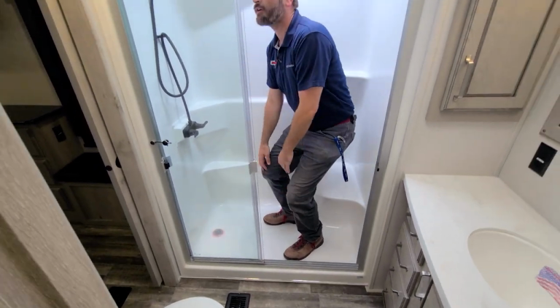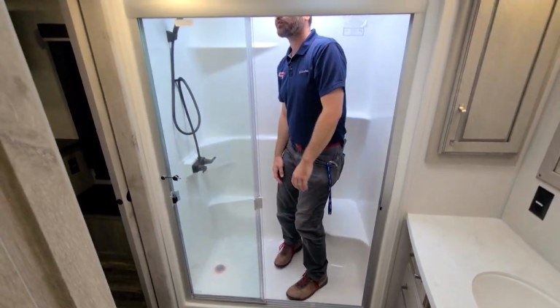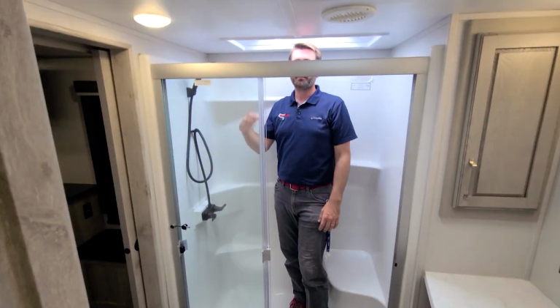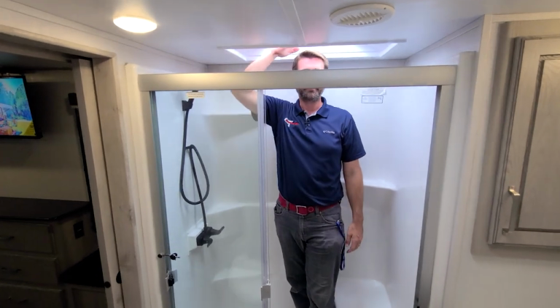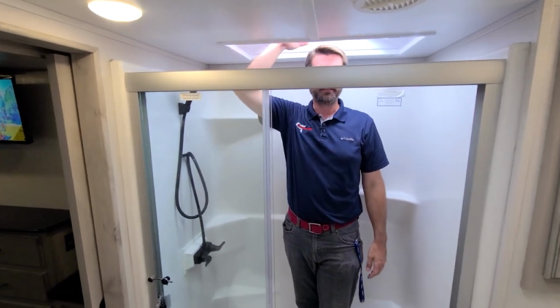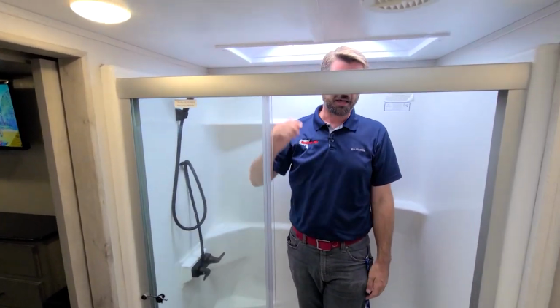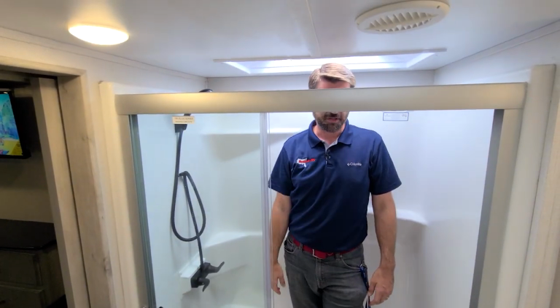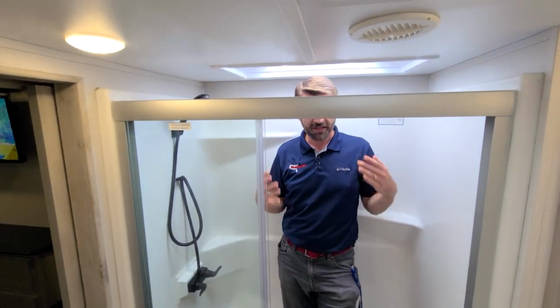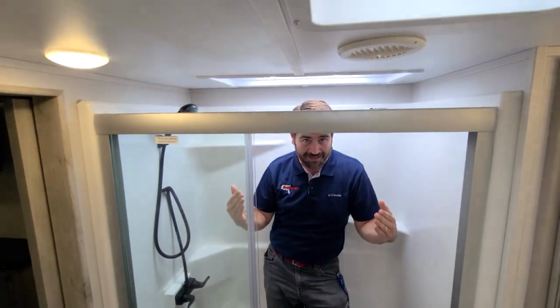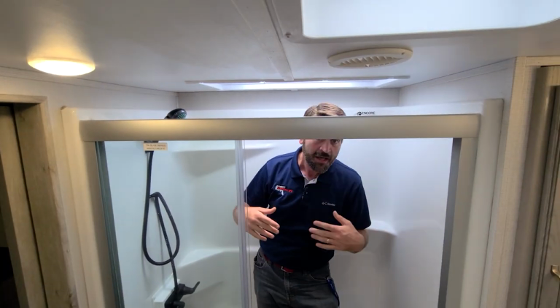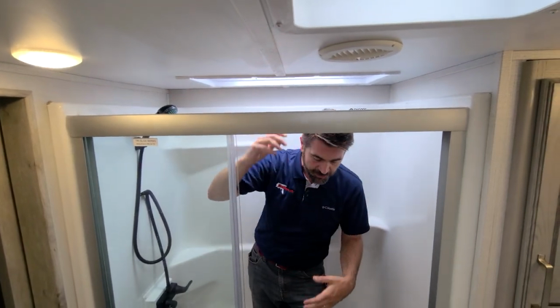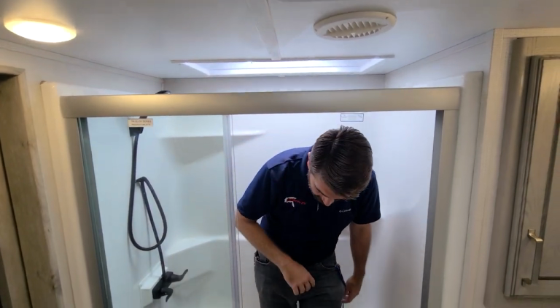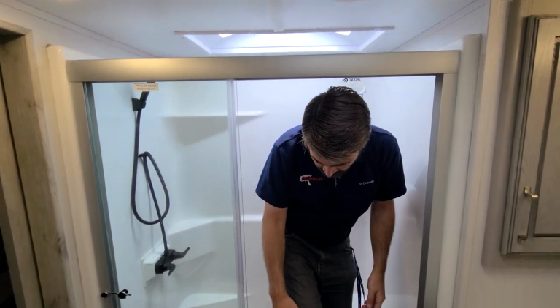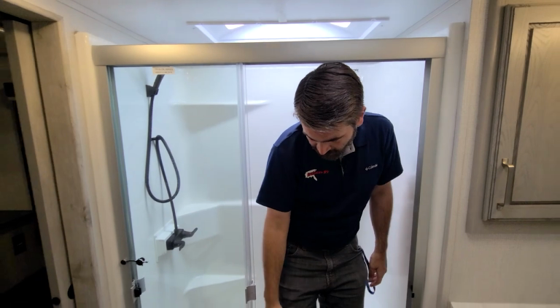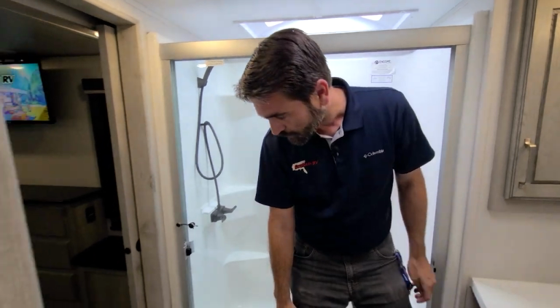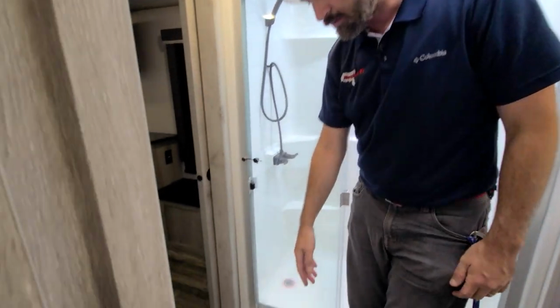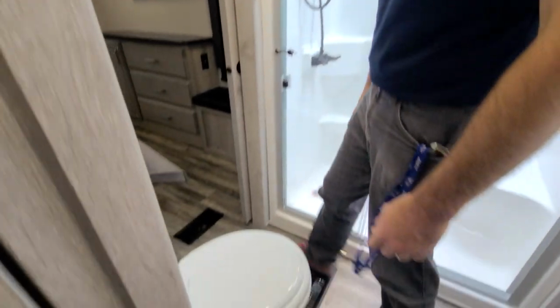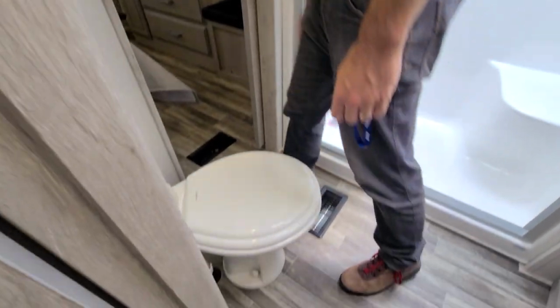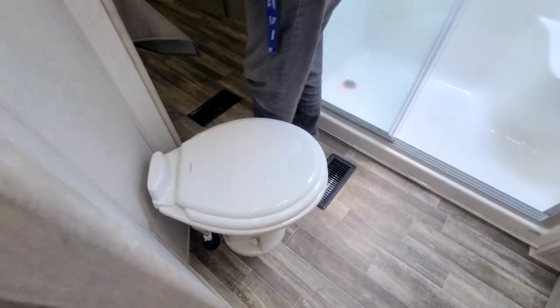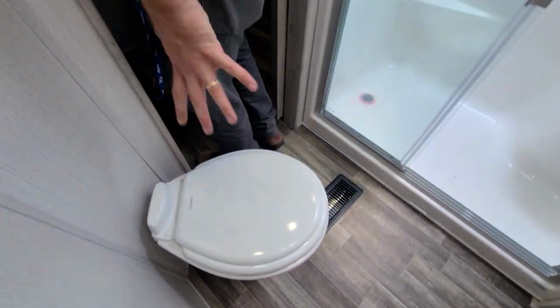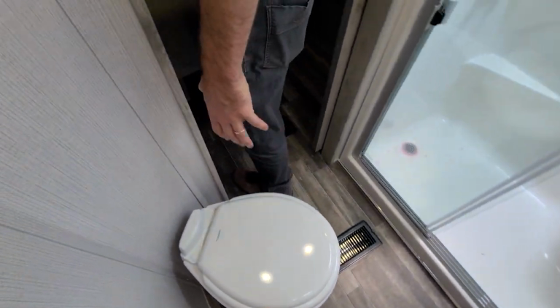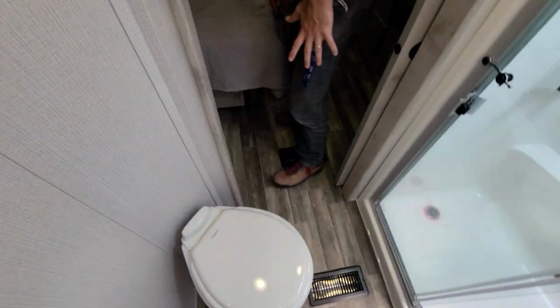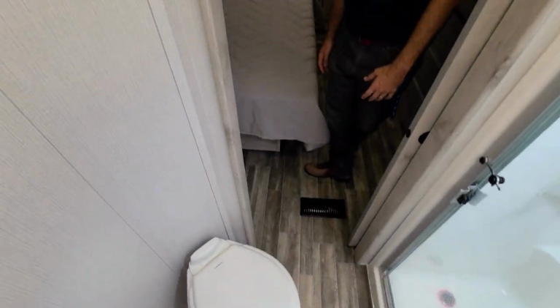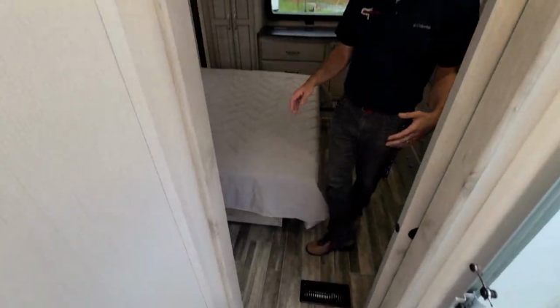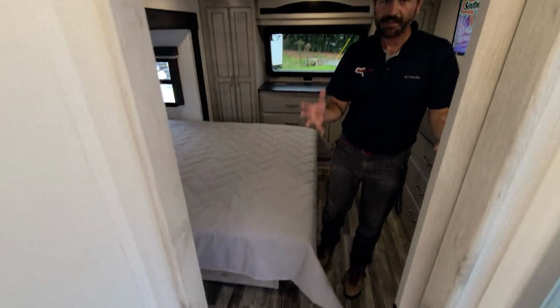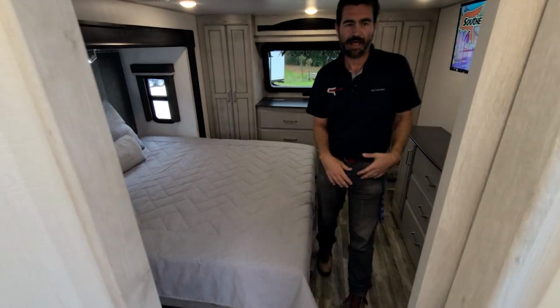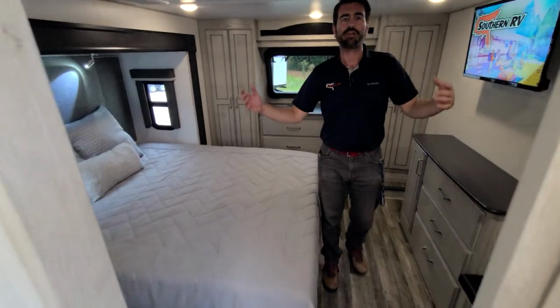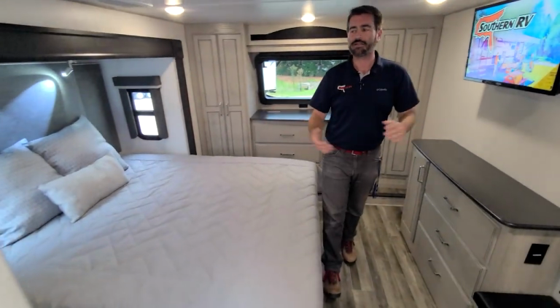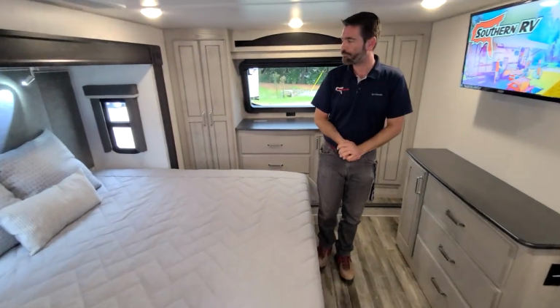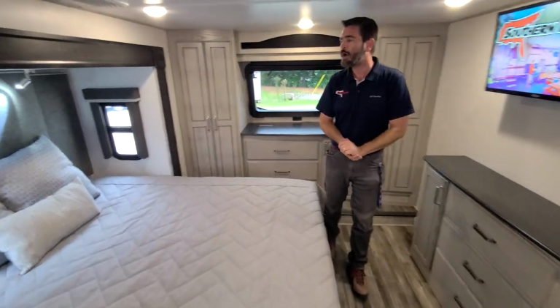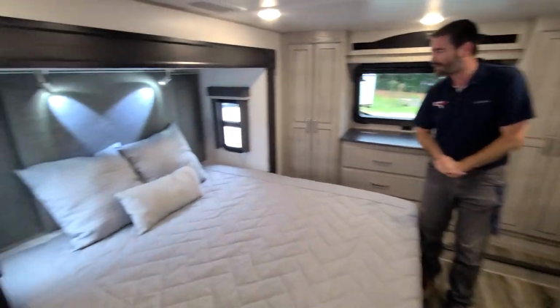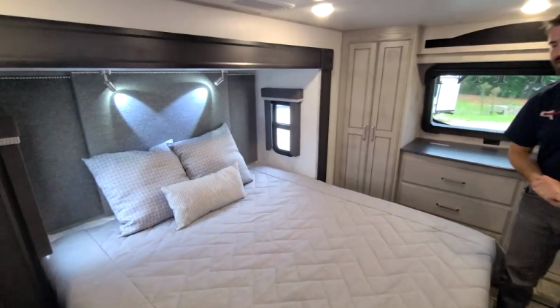And of course, for us tall guys, it's got the skylight so that makes it easy to wash your hair. The foot flush toilet is pretty standard, but there's plenty of room around it. That pass-through bathroom leads into this big master bedroom.